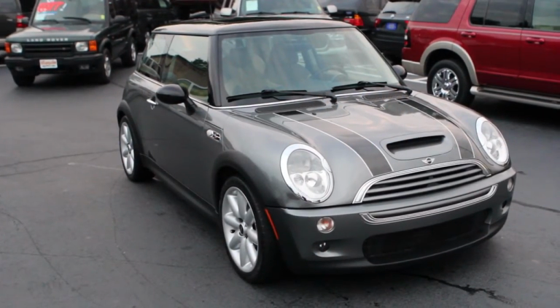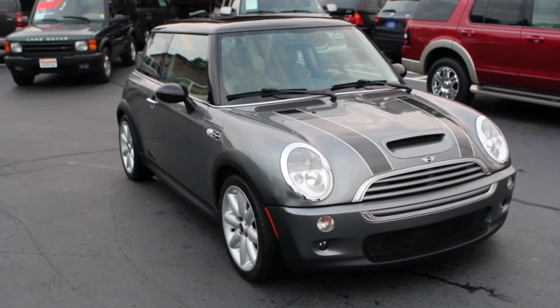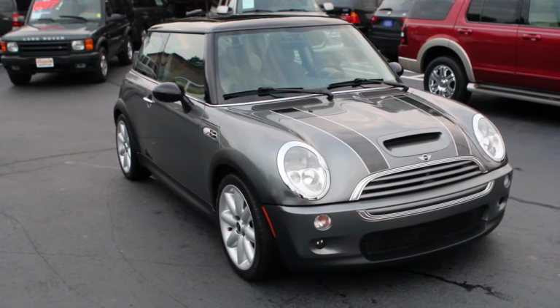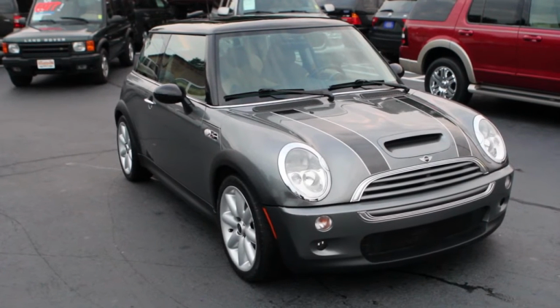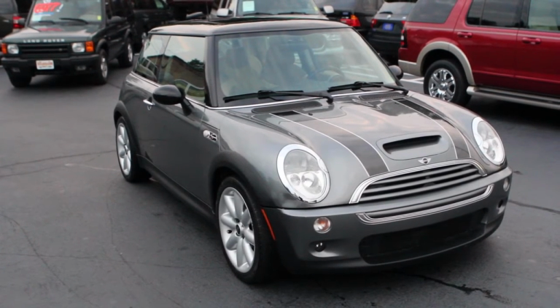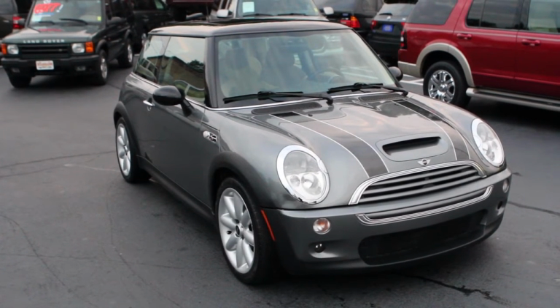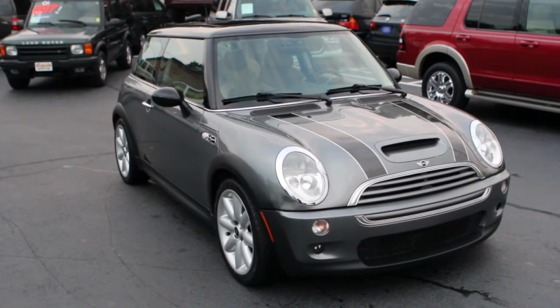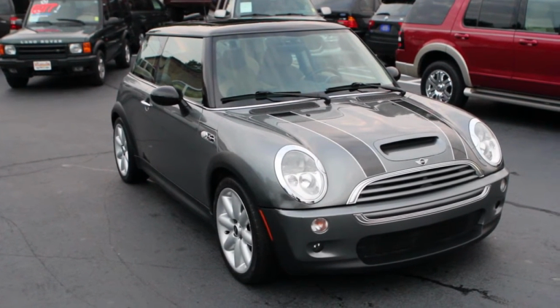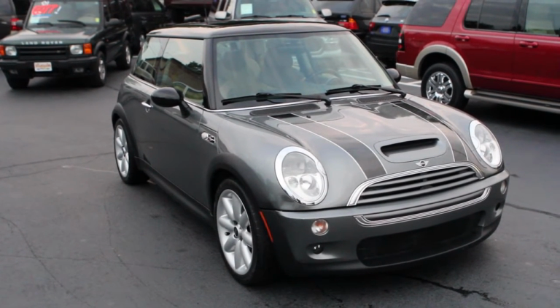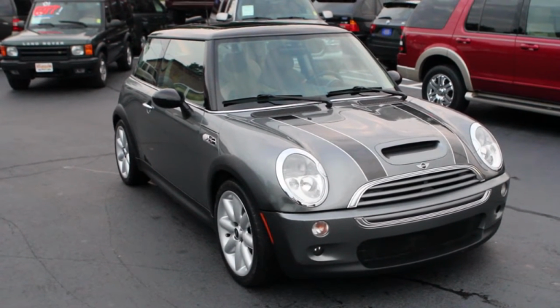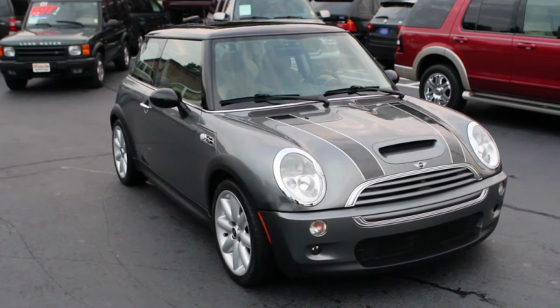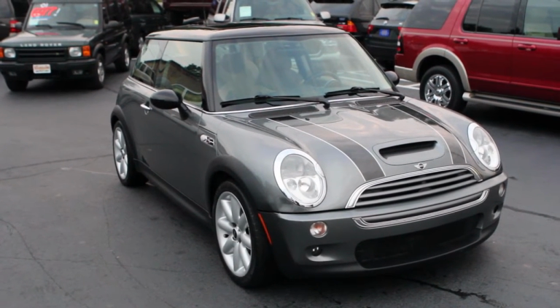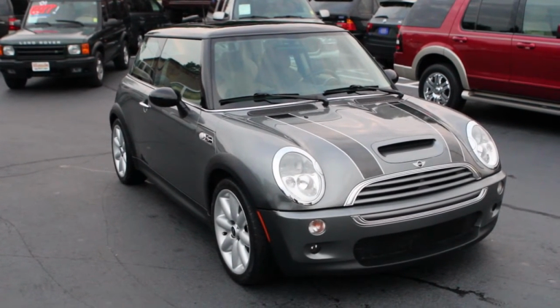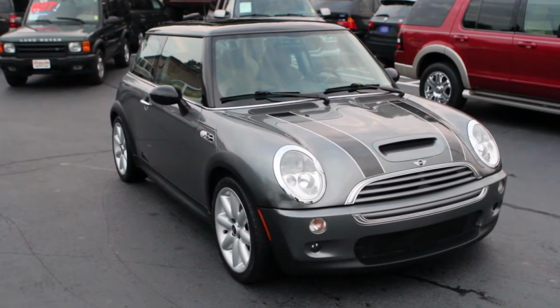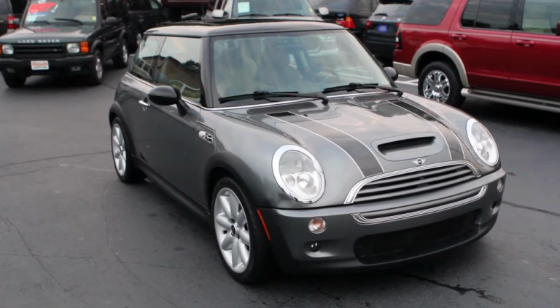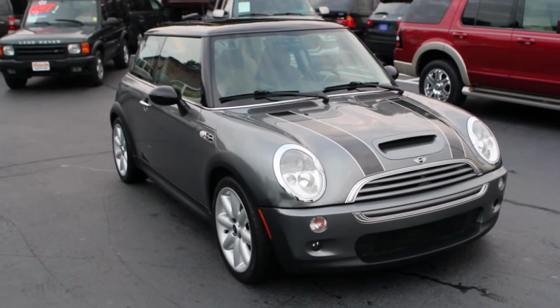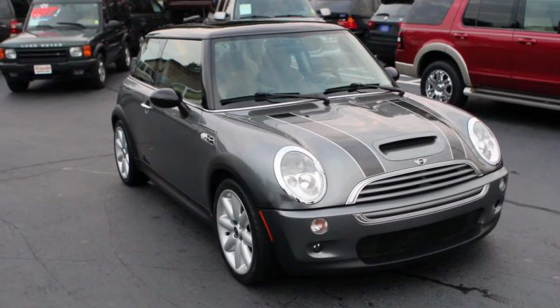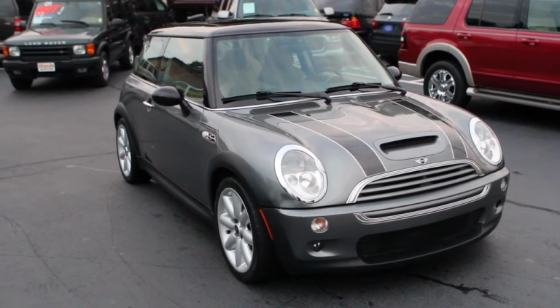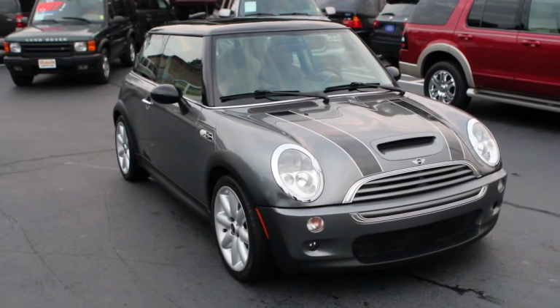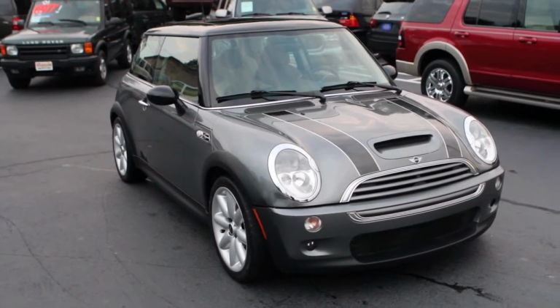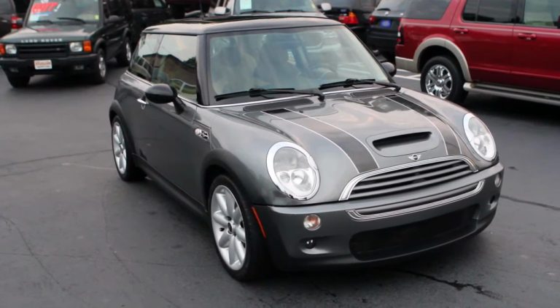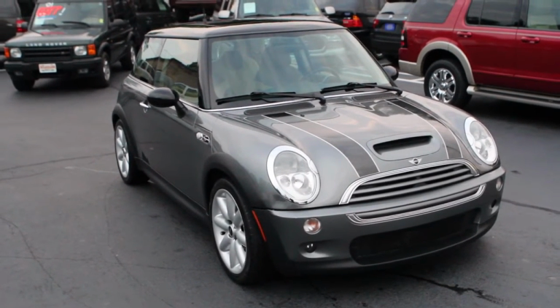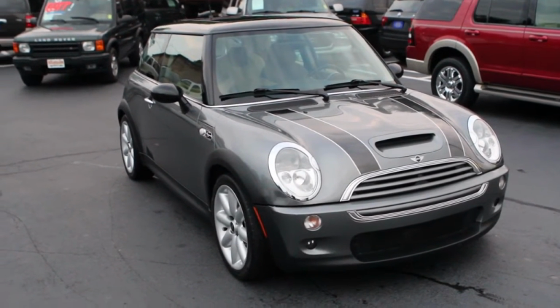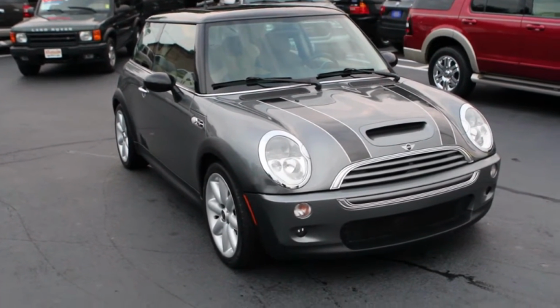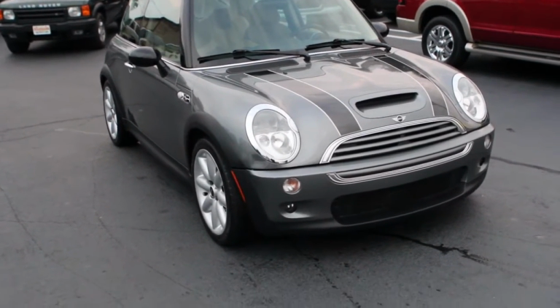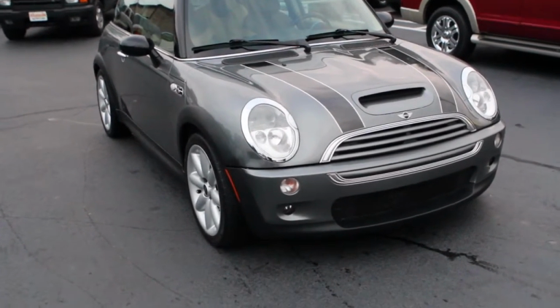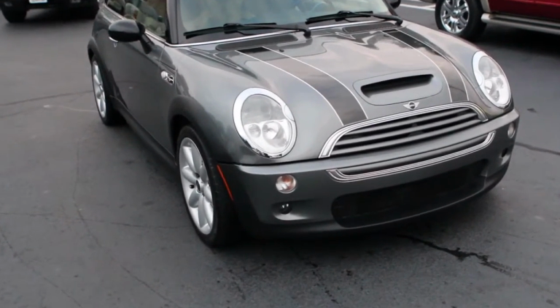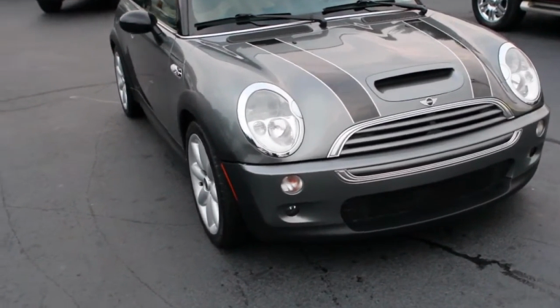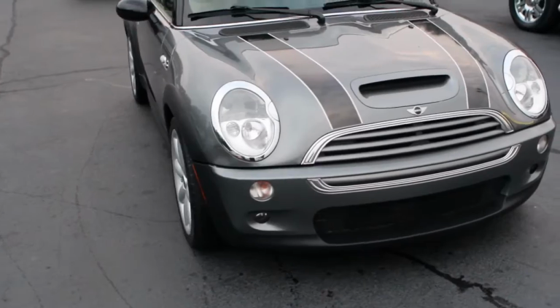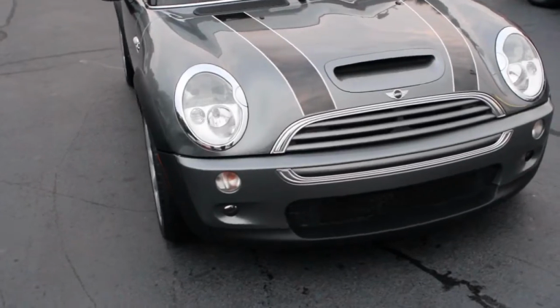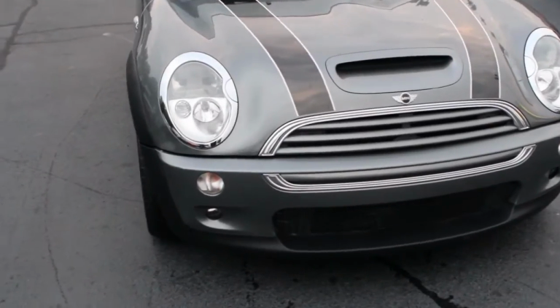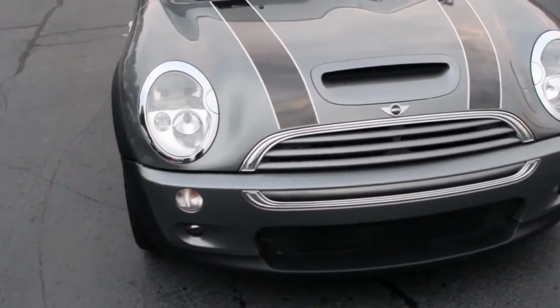Today we have a 2004 Mini Cooper S model, 6-speed manual transmission, in just outstanding condition. Let's take a moment to go around this vehicle for you.